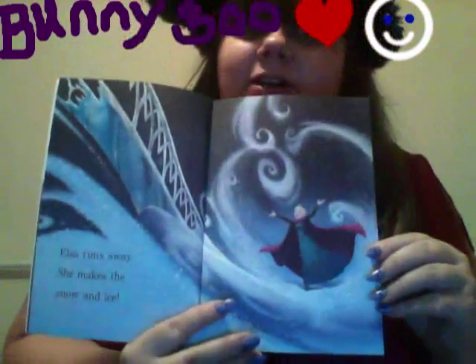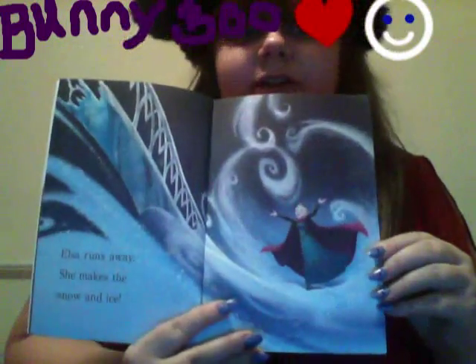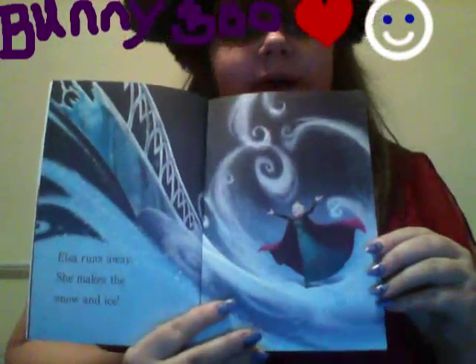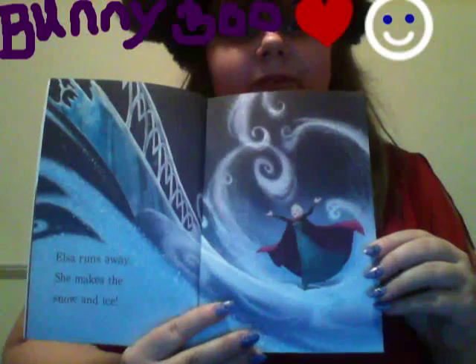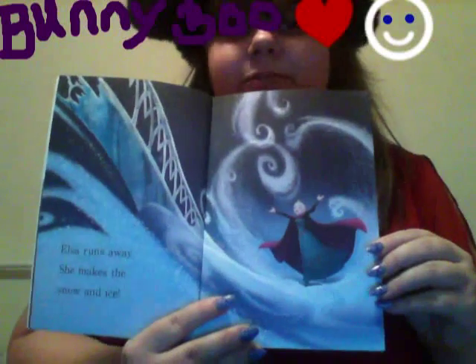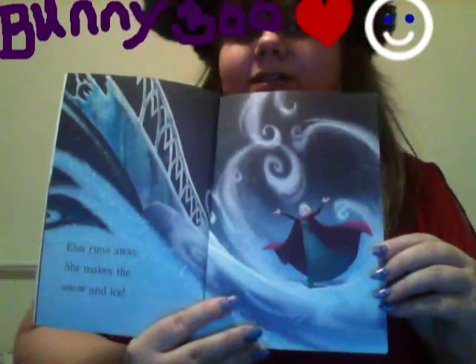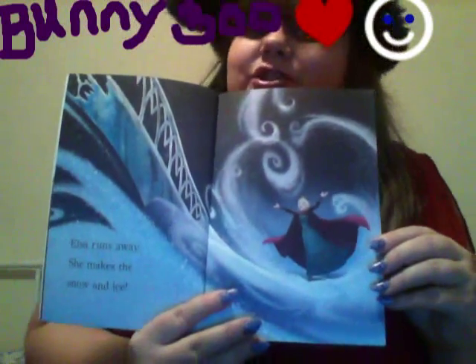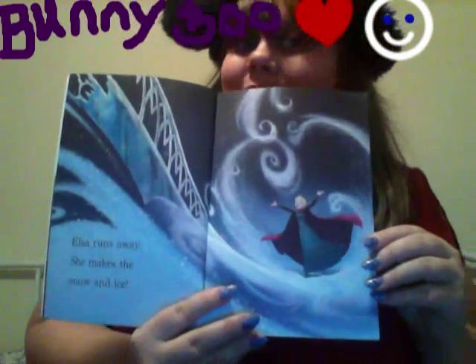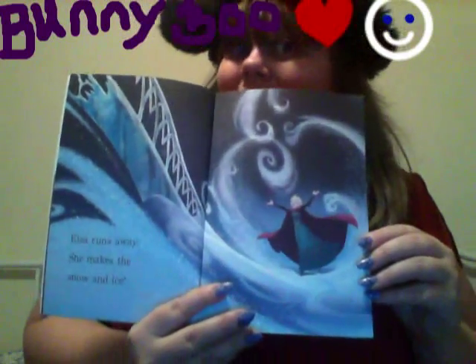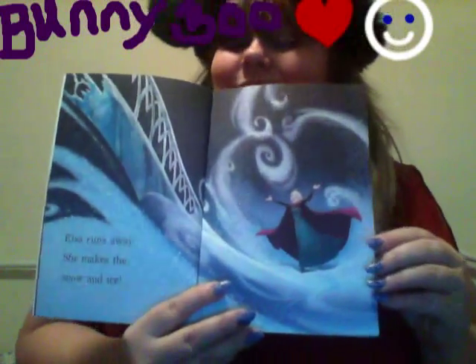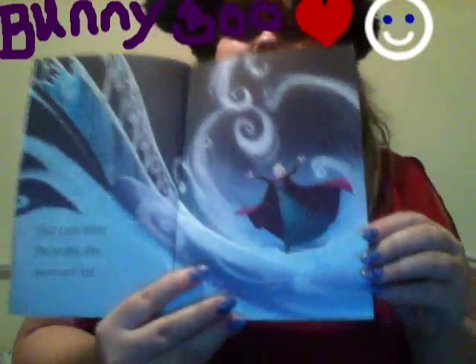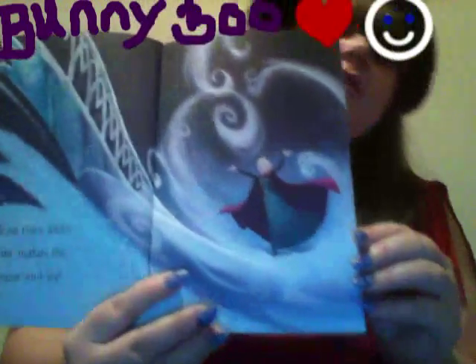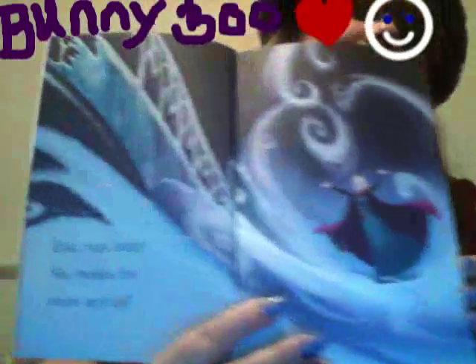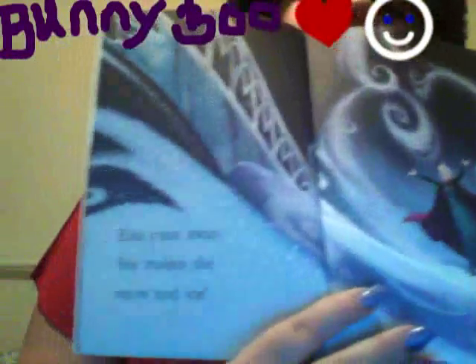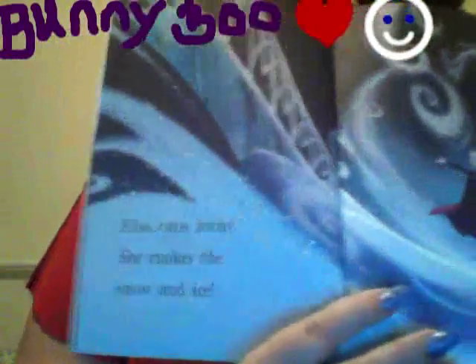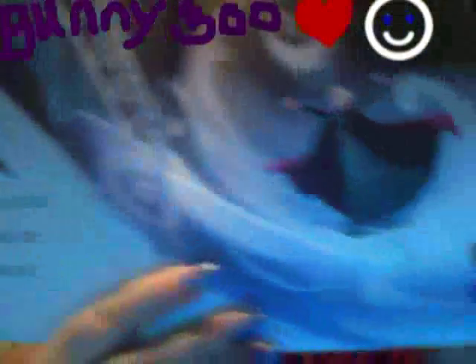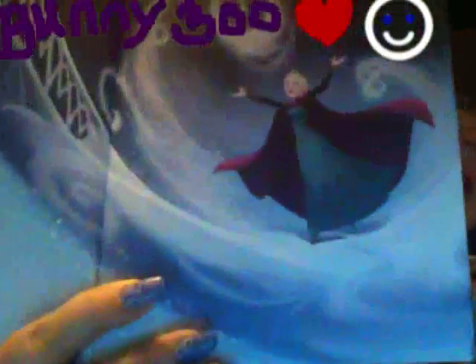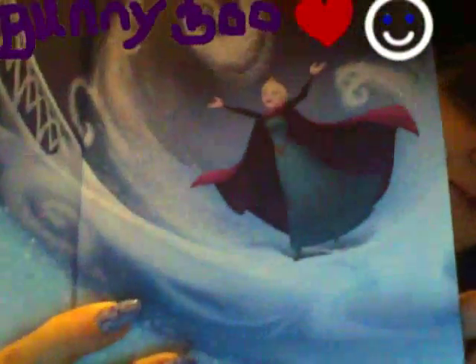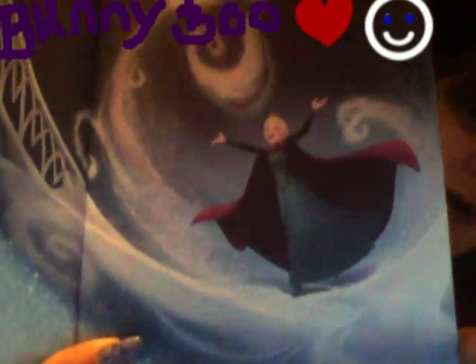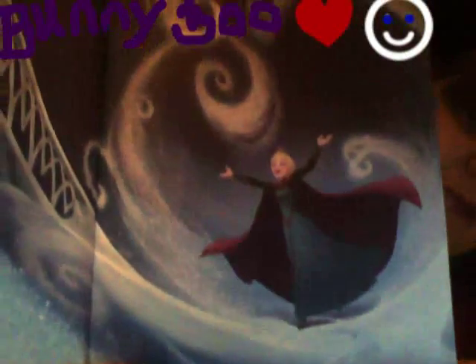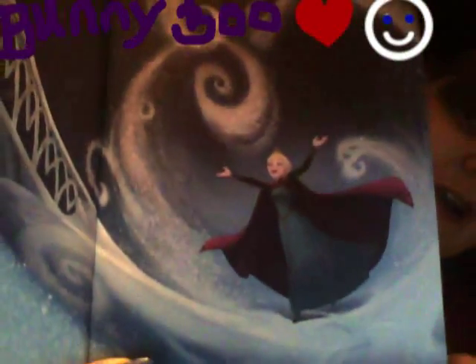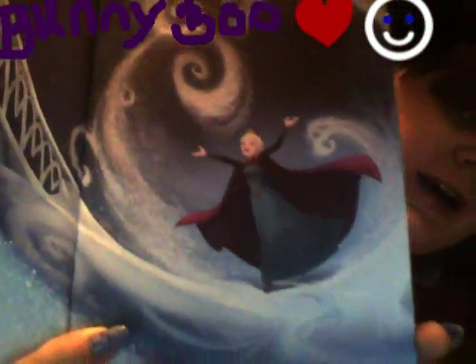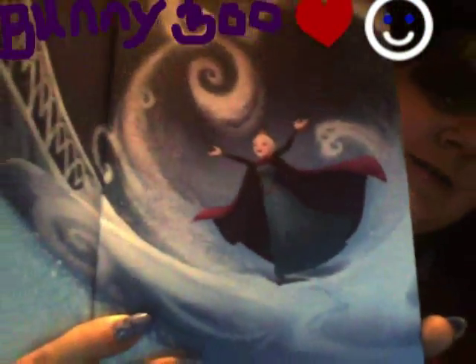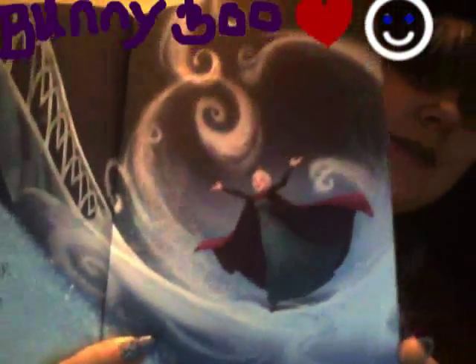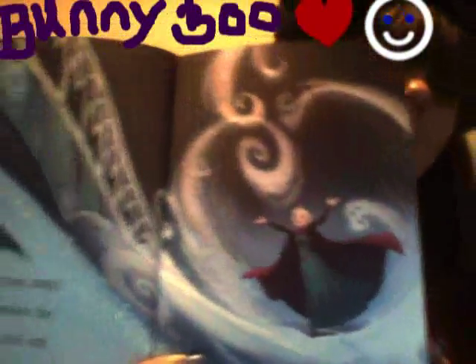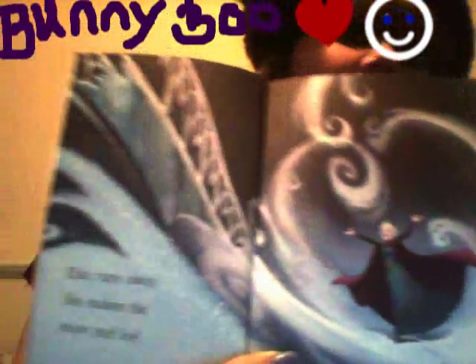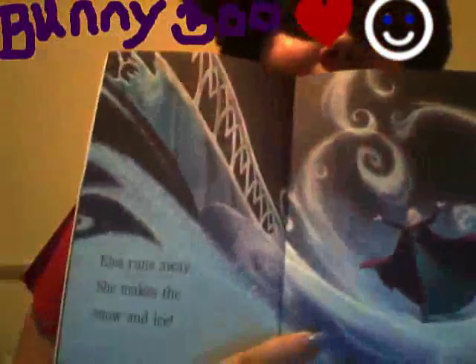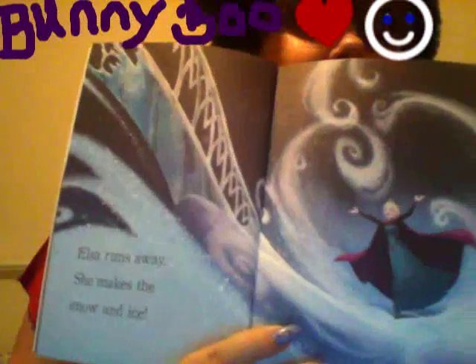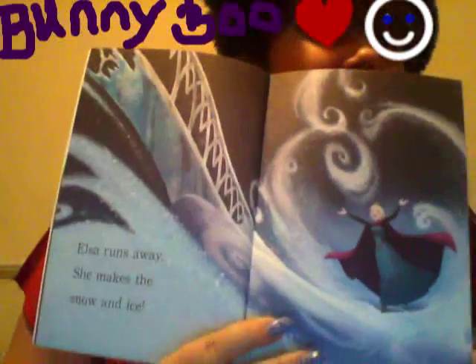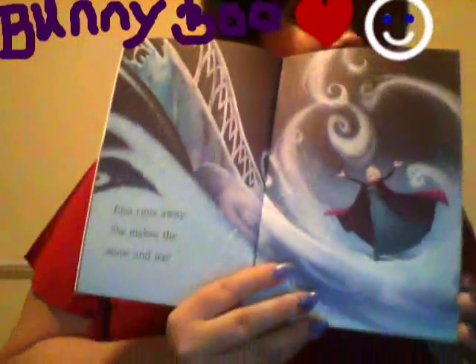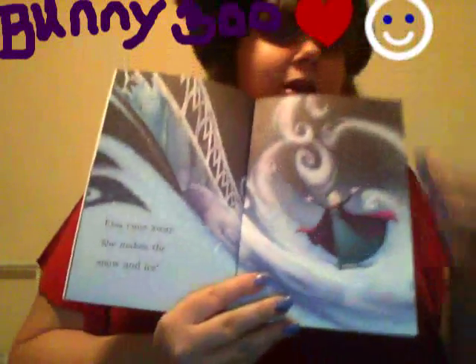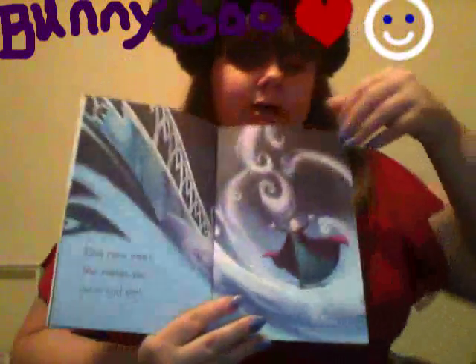Elsa runs away. She makes the snow and ice. Look at that pretty picture. Isn't she a cute little princess? I really do like this page. It's very pretty.